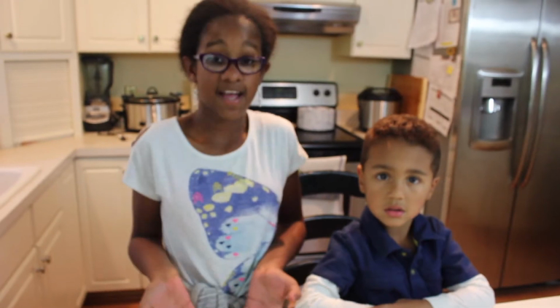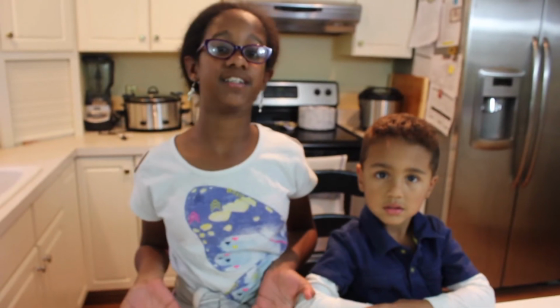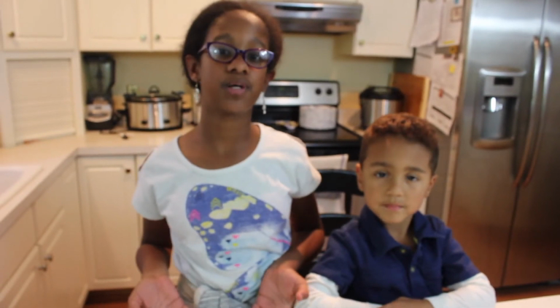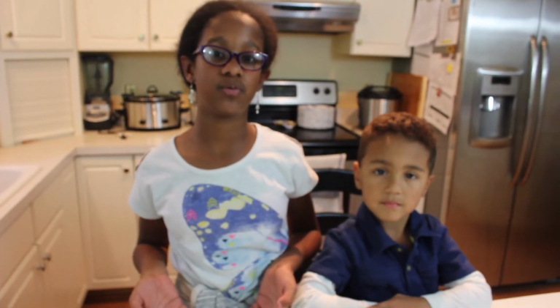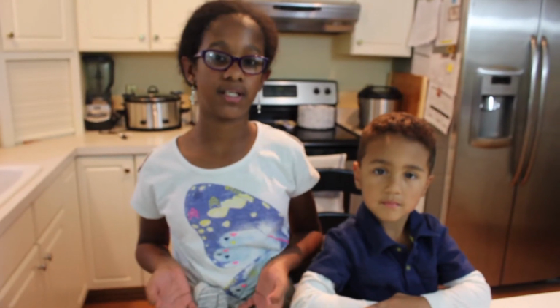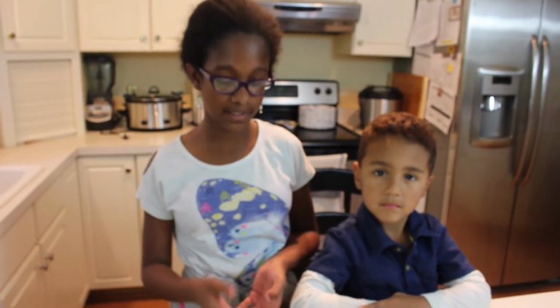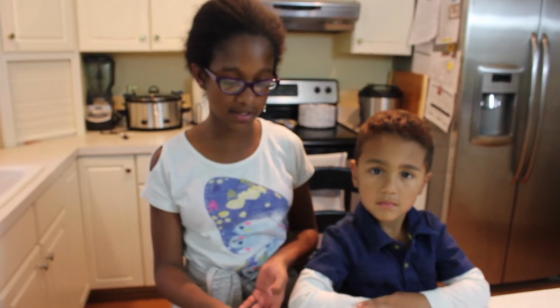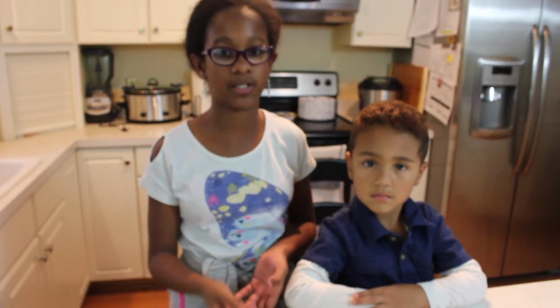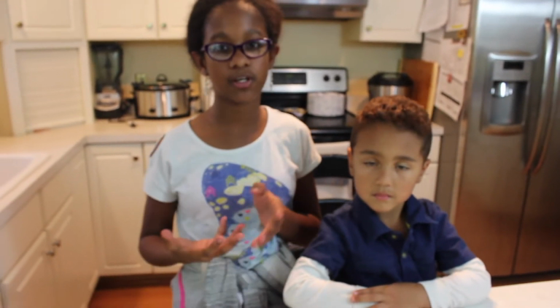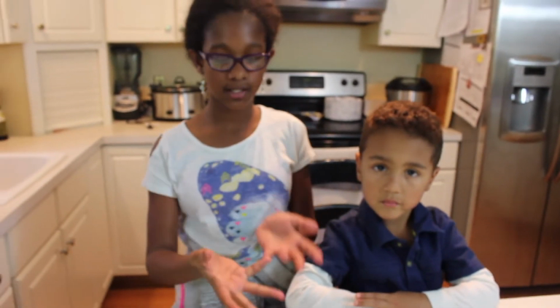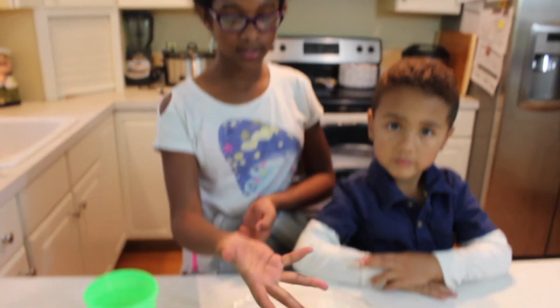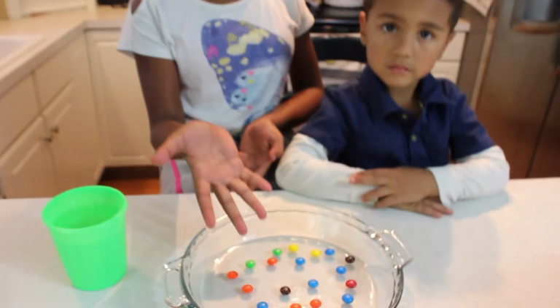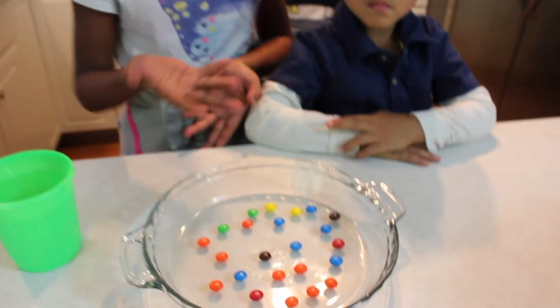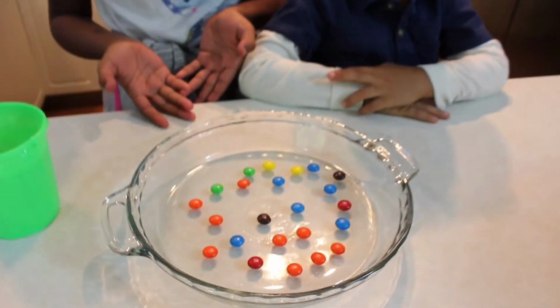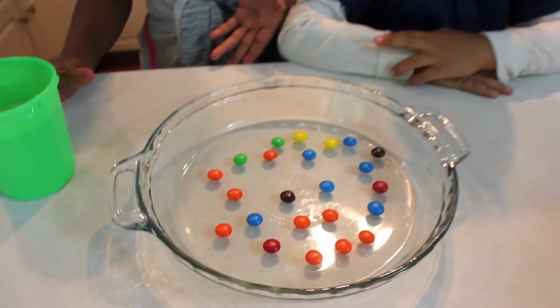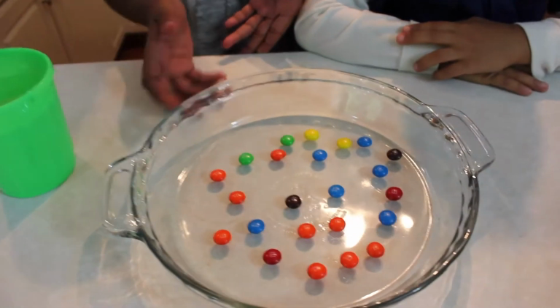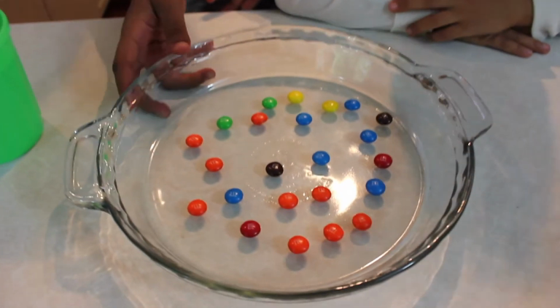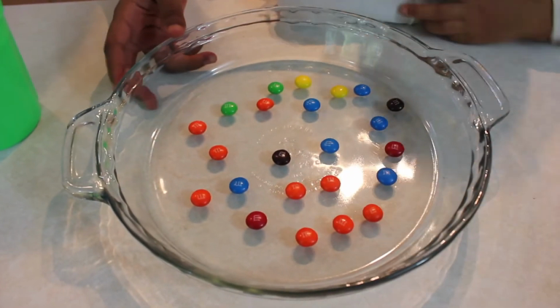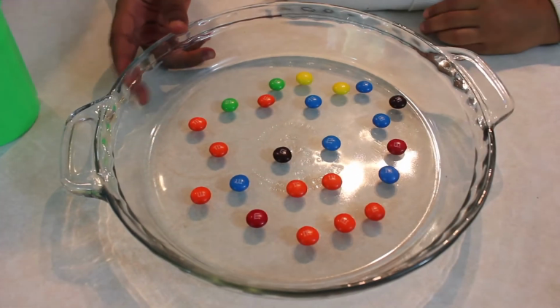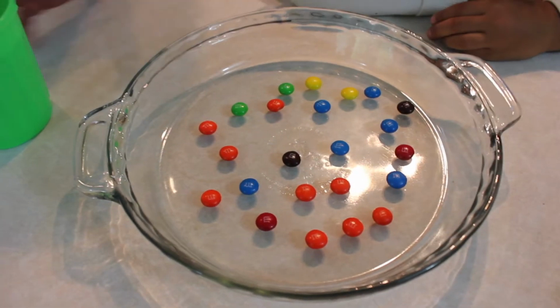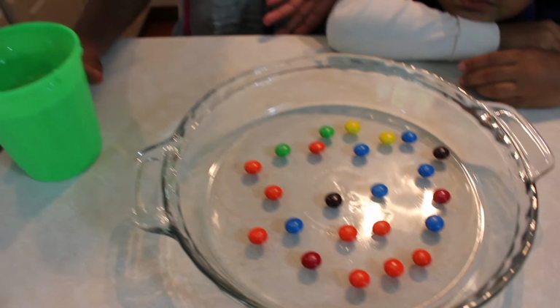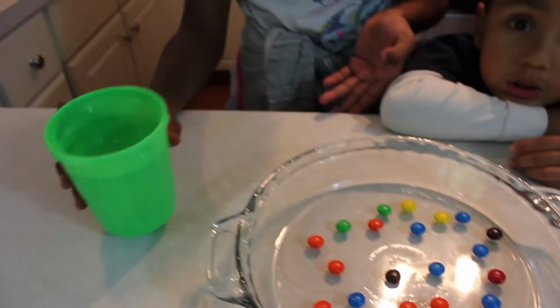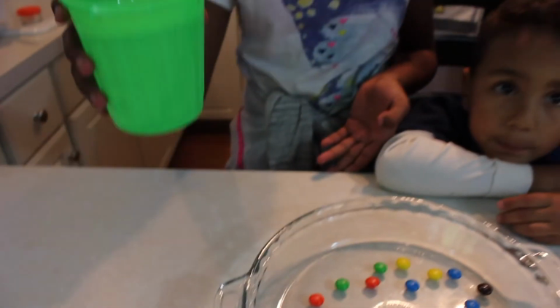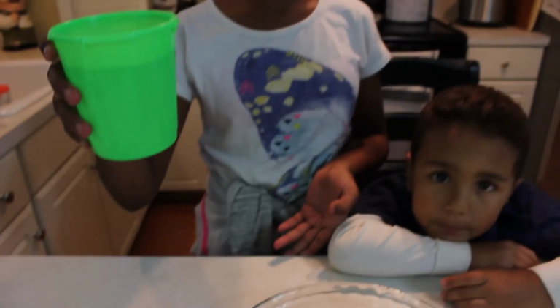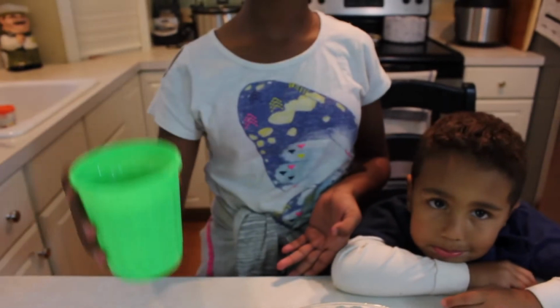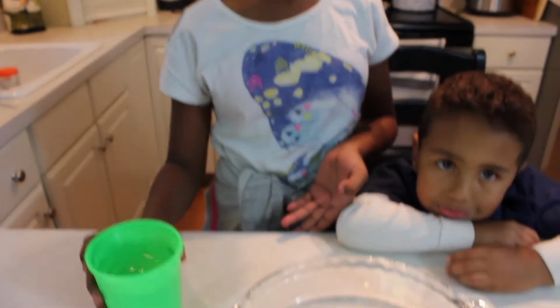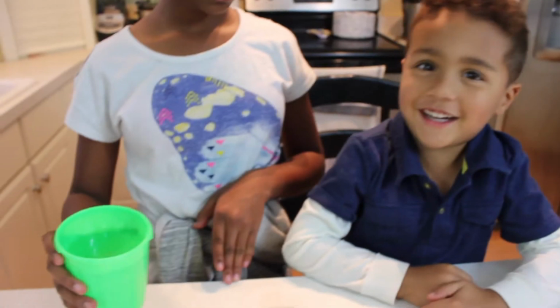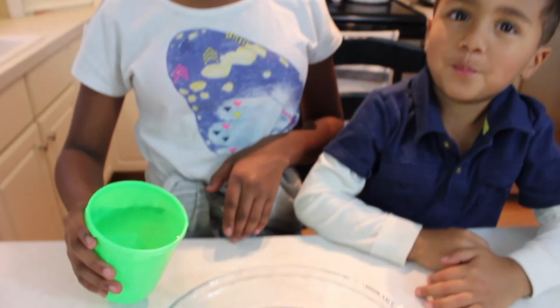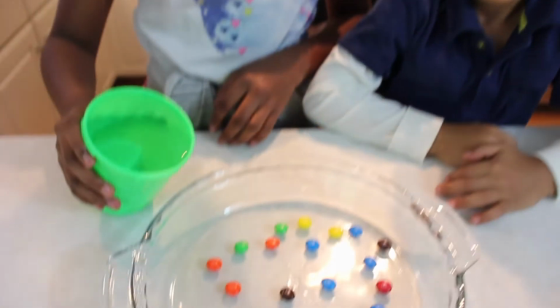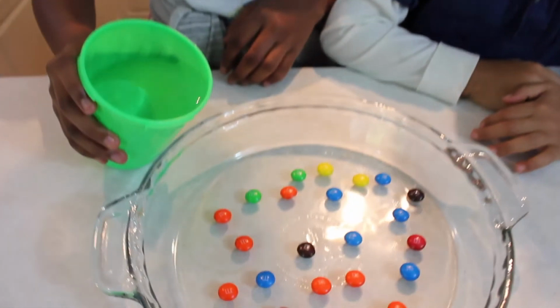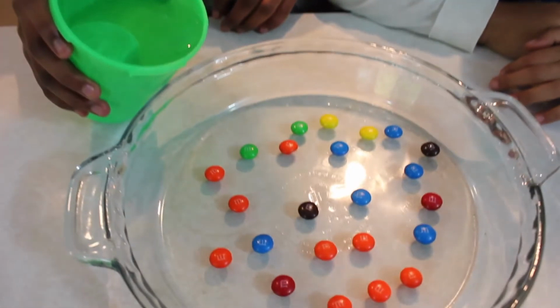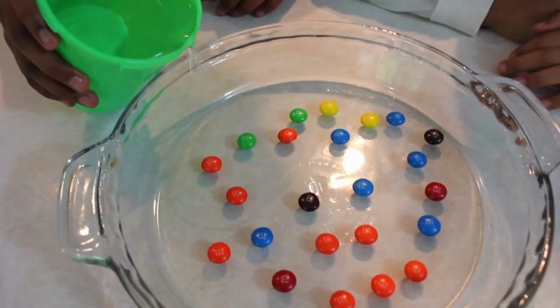Hi guys, today what we're going to be doing is the M&M experiment. What you're going to need is a decent amount of M&Ms, something to hold it in like a container, and some water. So what we're going to do is just pour a little bit of water.